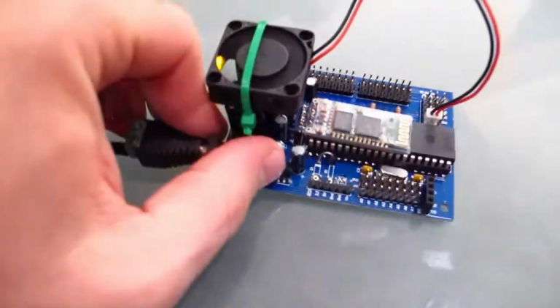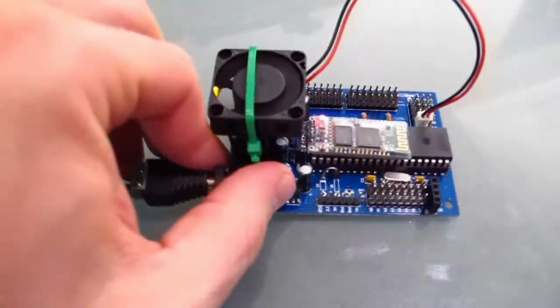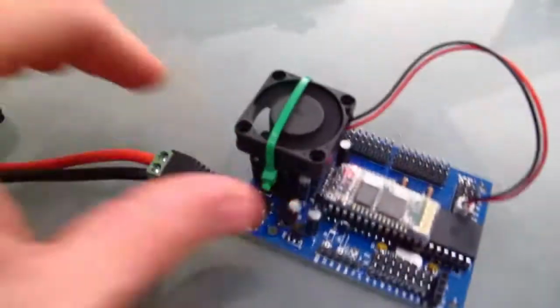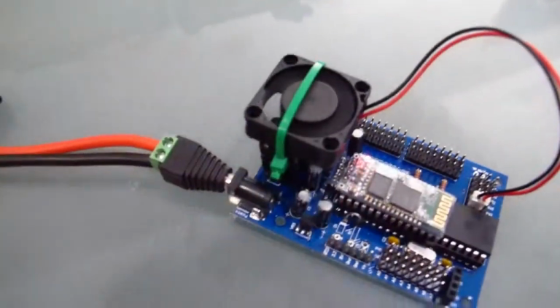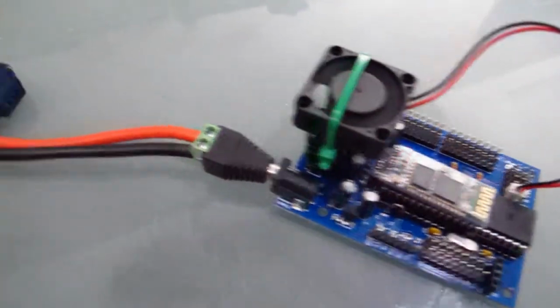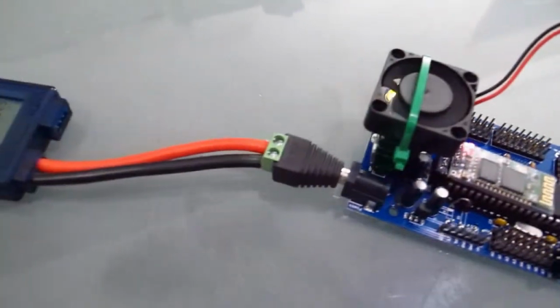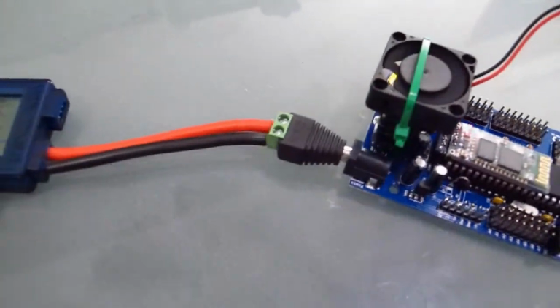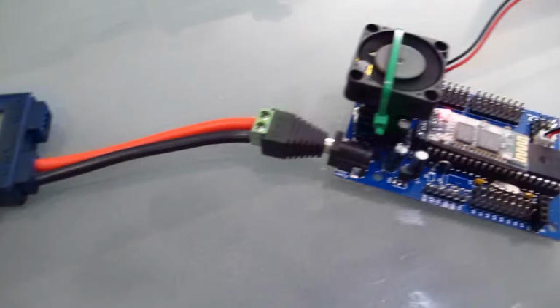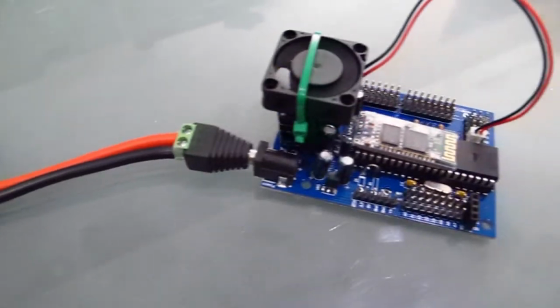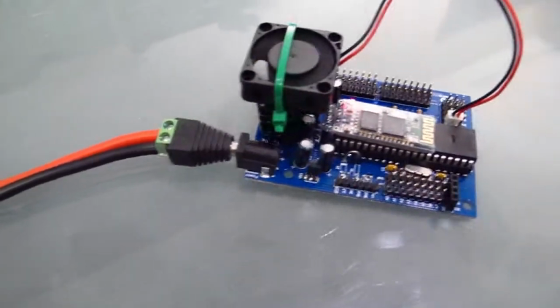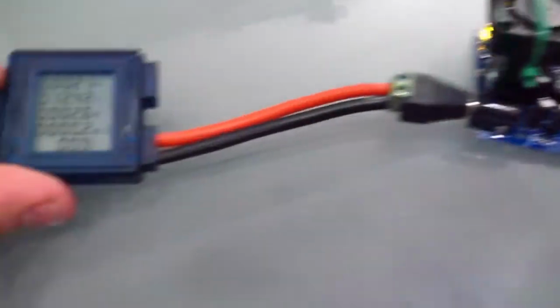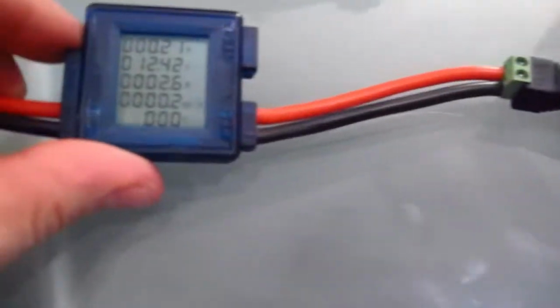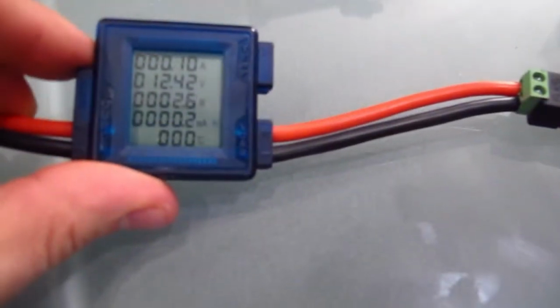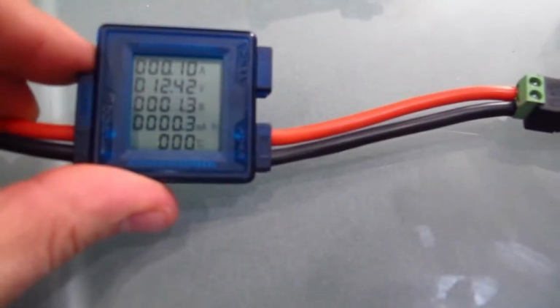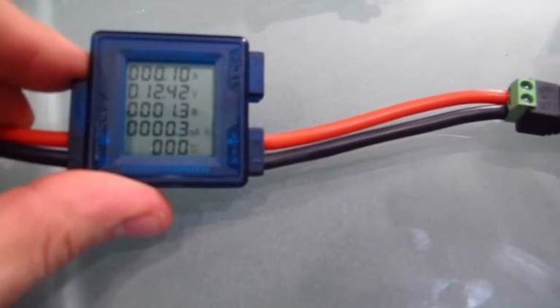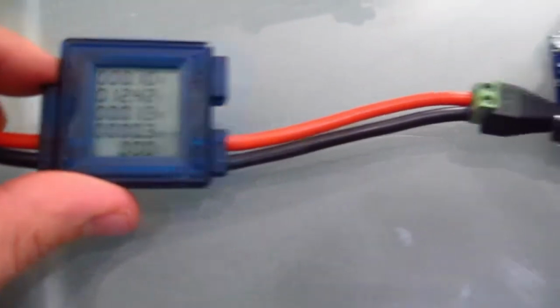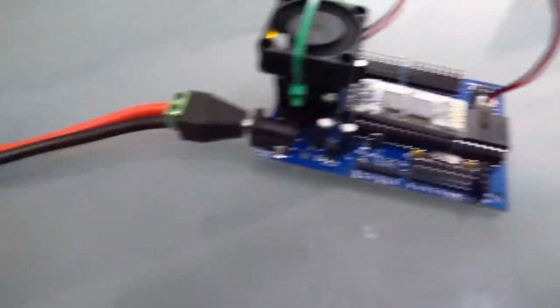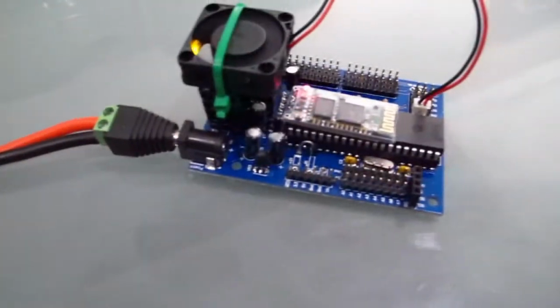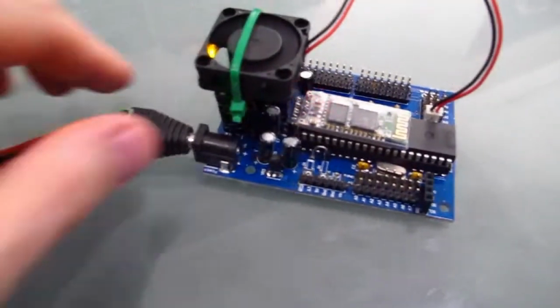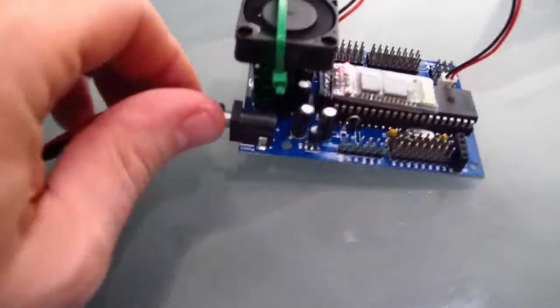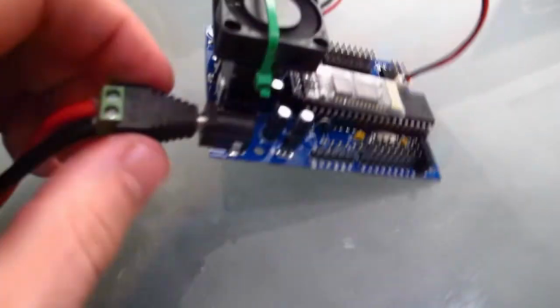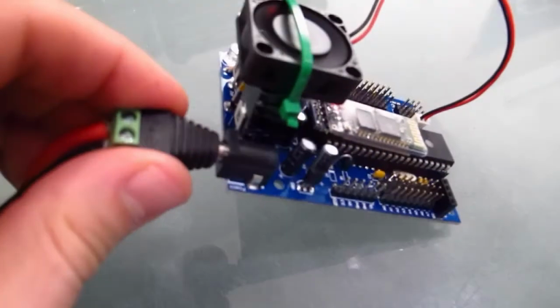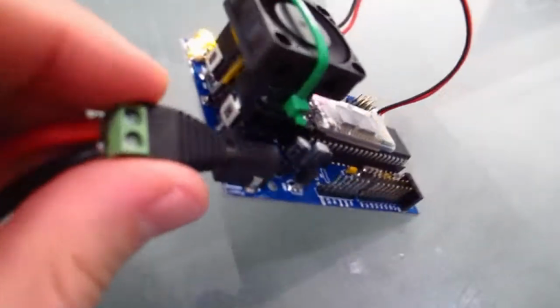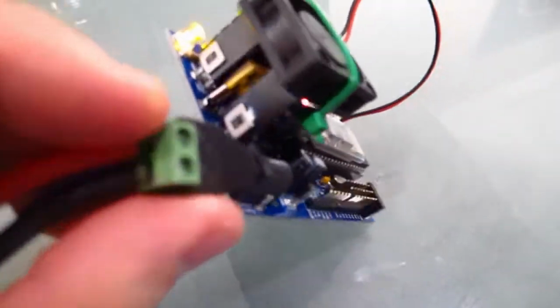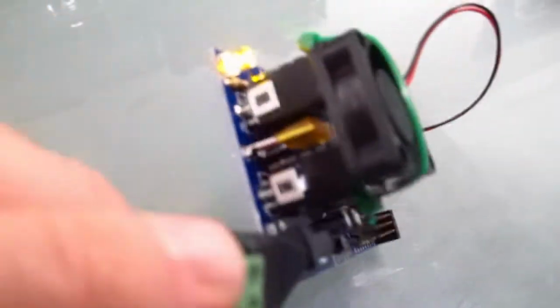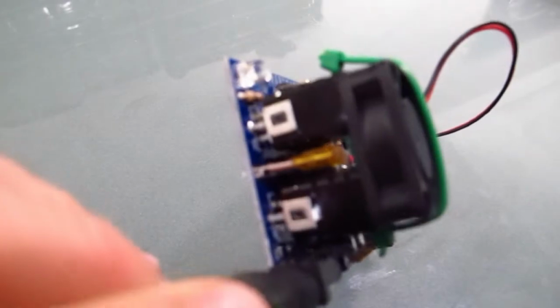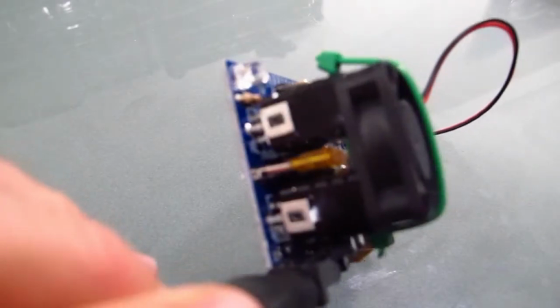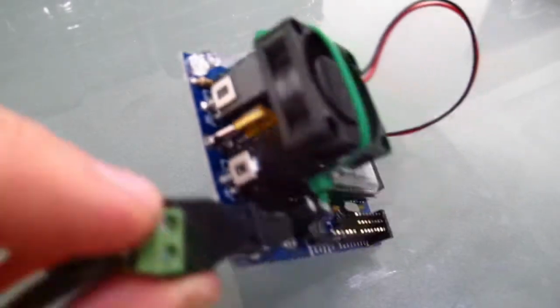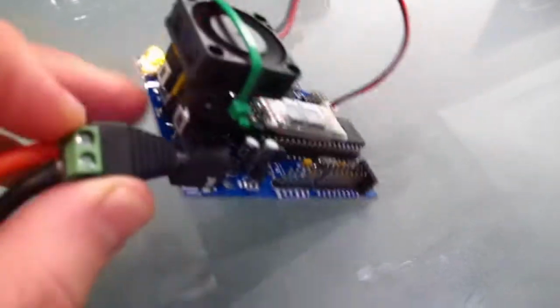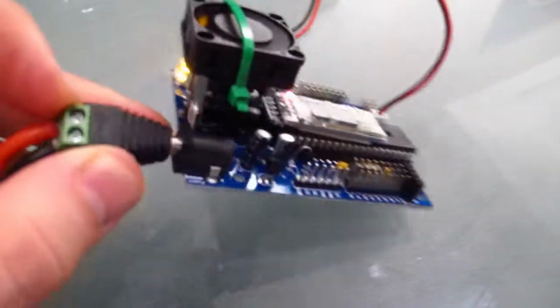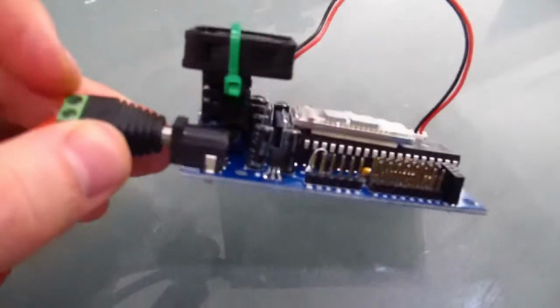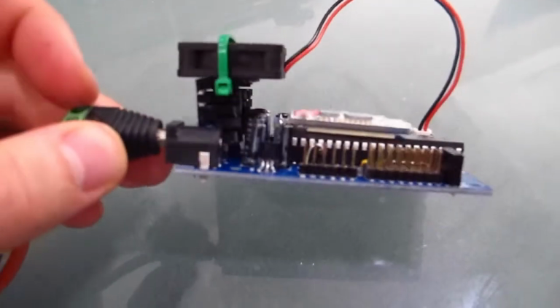I've drawn quite a bit of current out of this setup running with Omnibot's arms, and haven't had any issues.